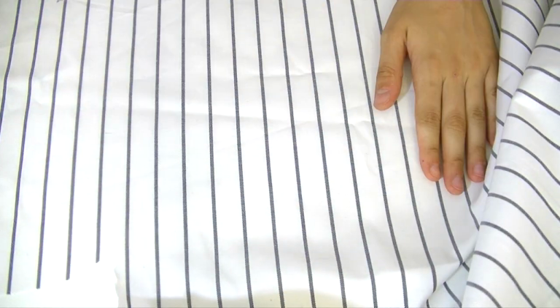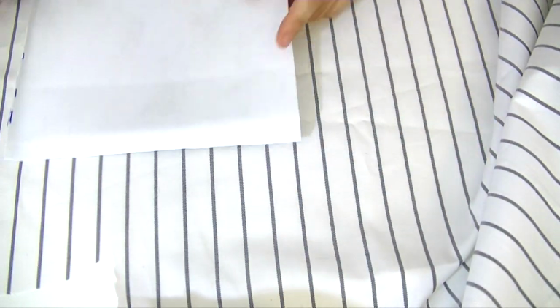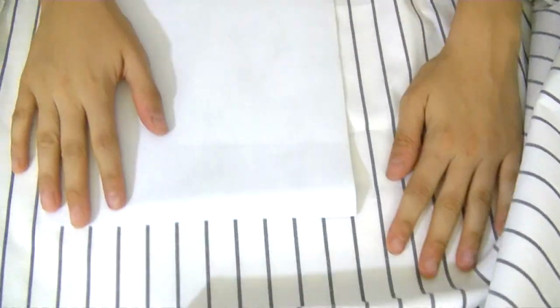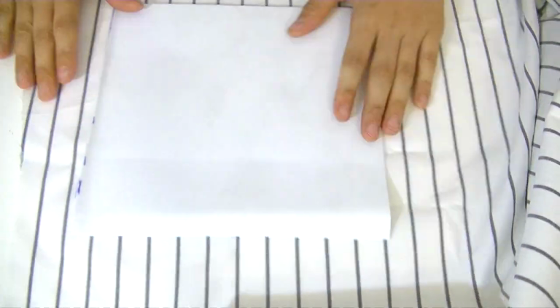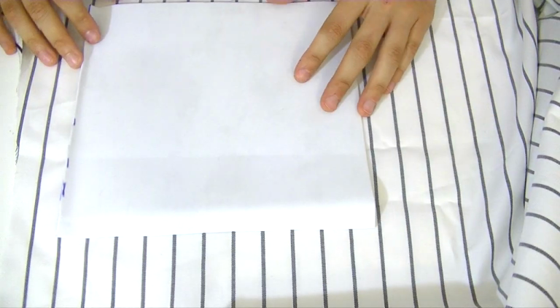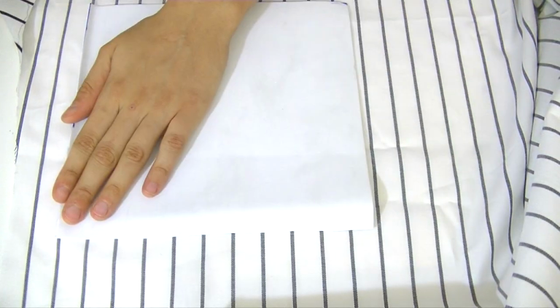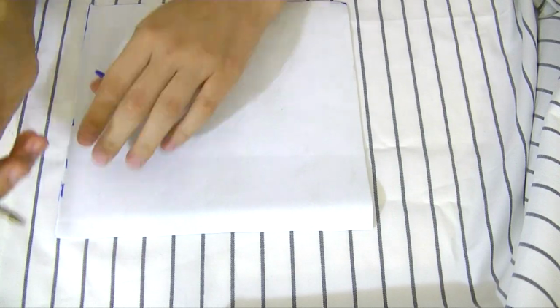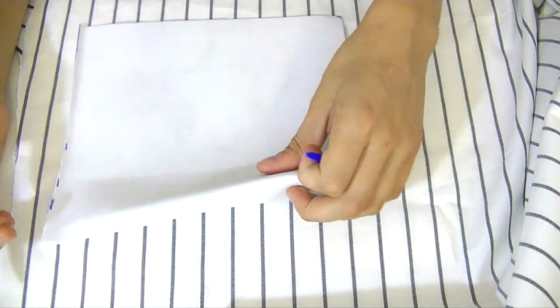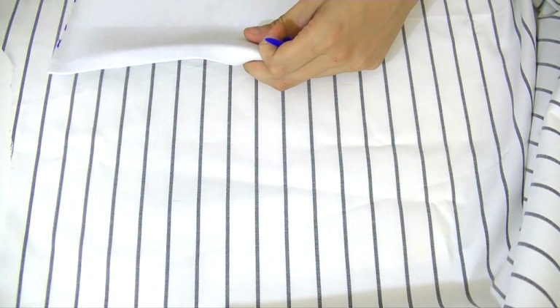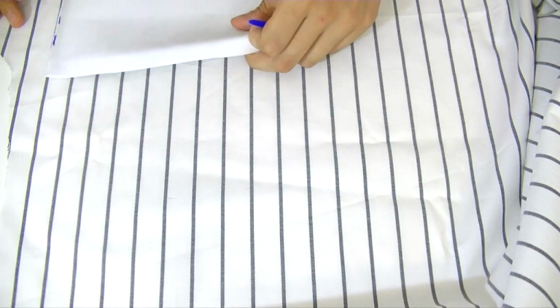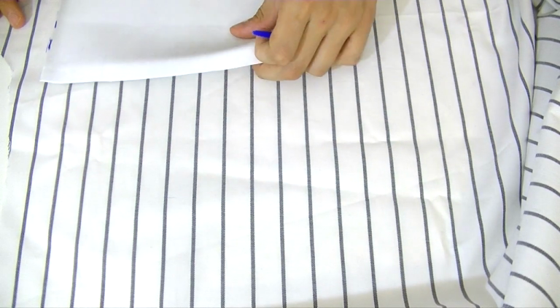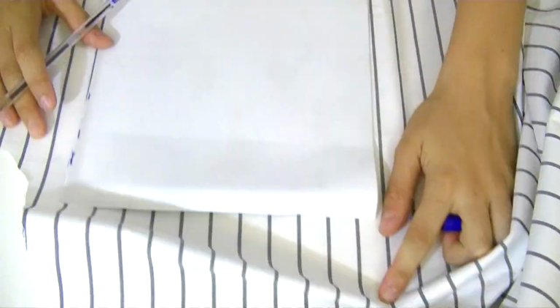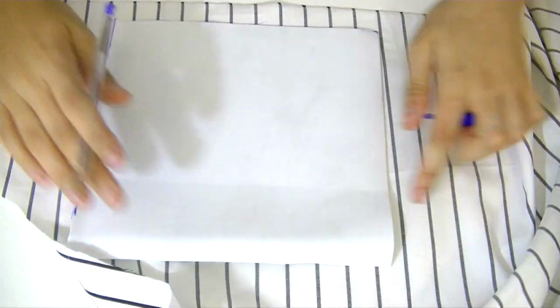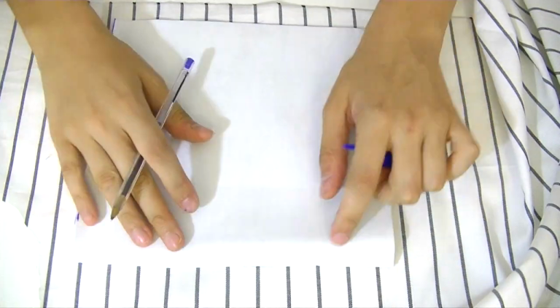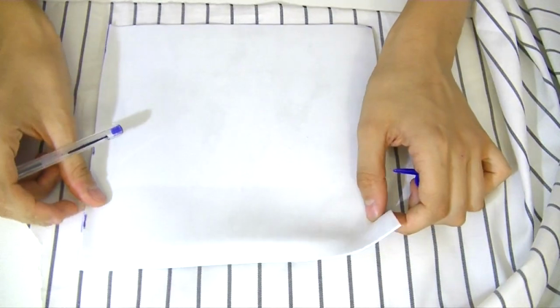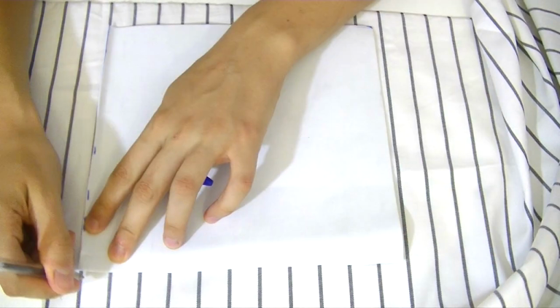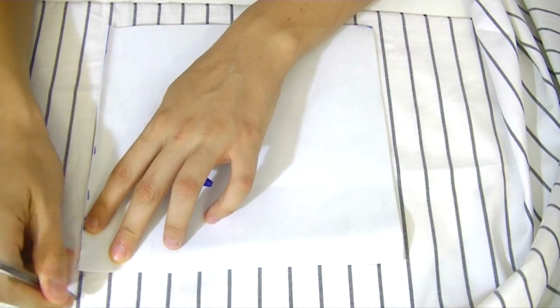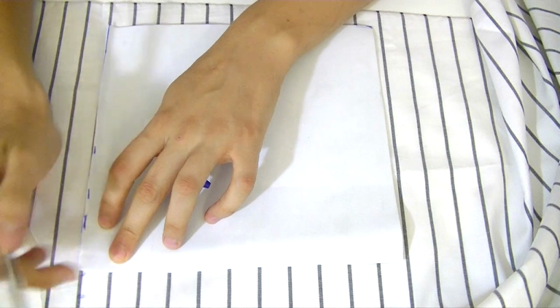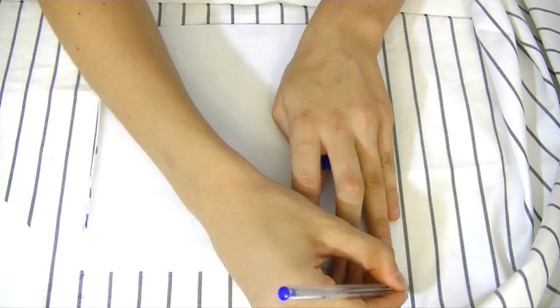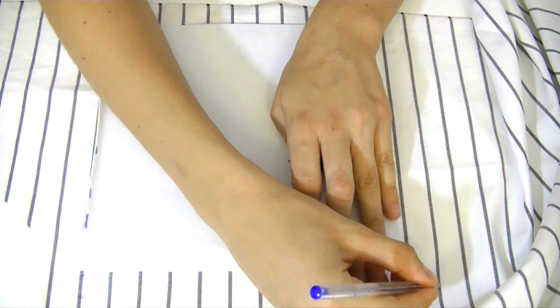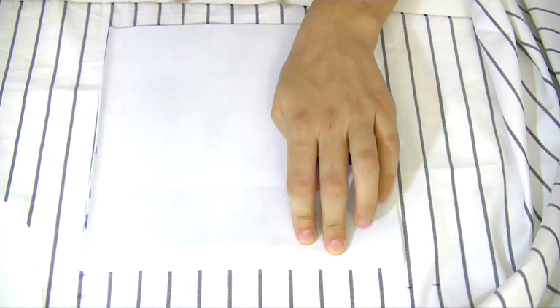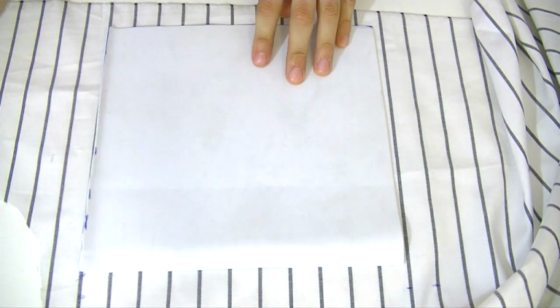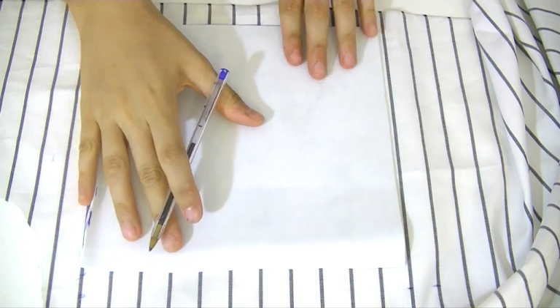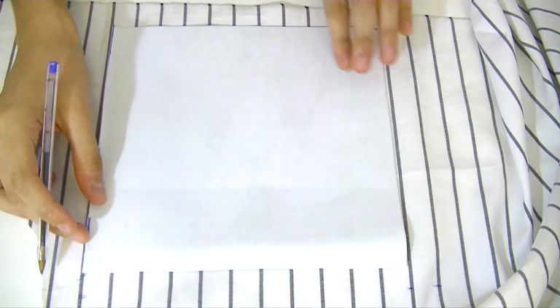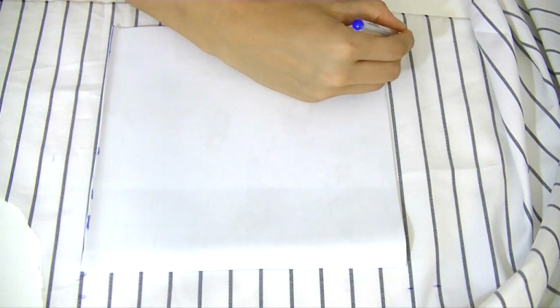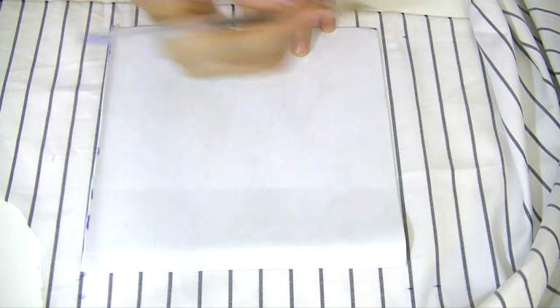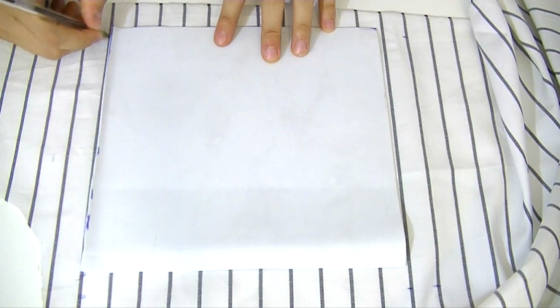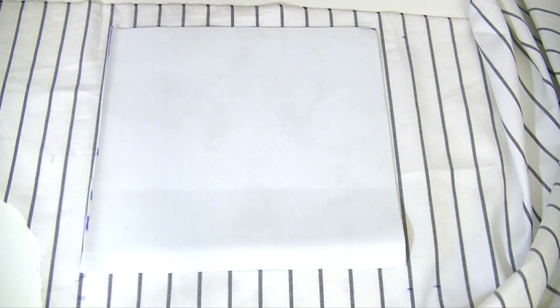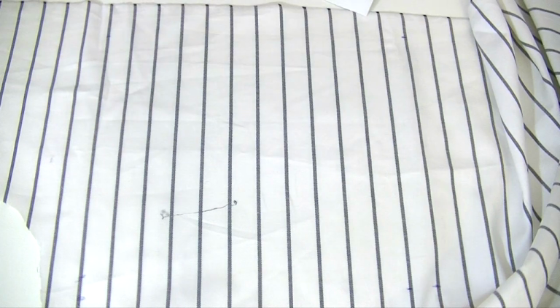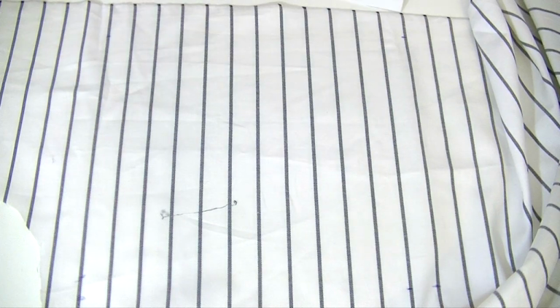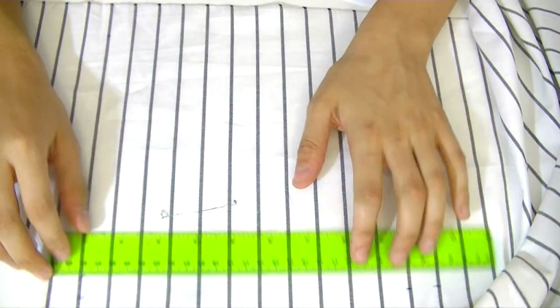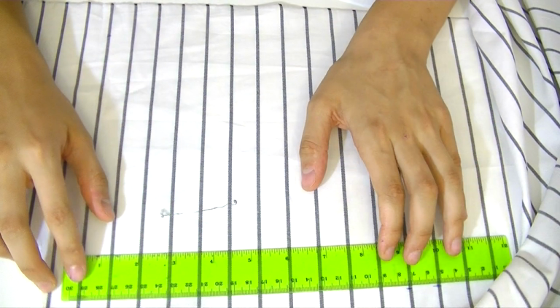We're going to grab a piece of fabric, place the foam square we made before on it, and mark one inch at each side of the square. Then we're going to cut it out.